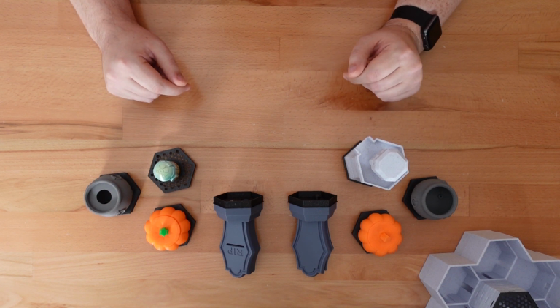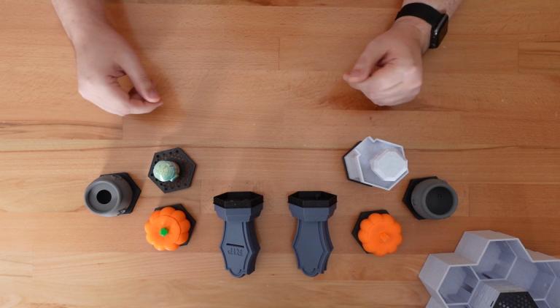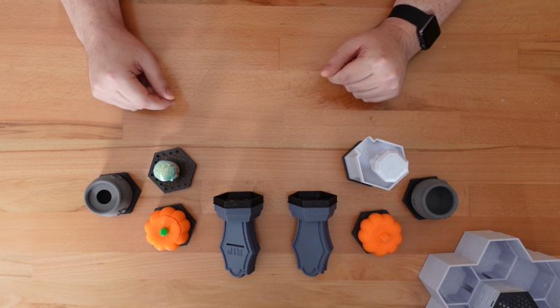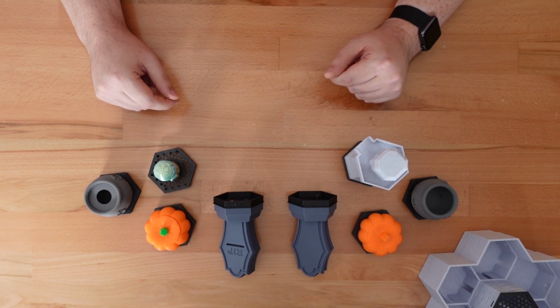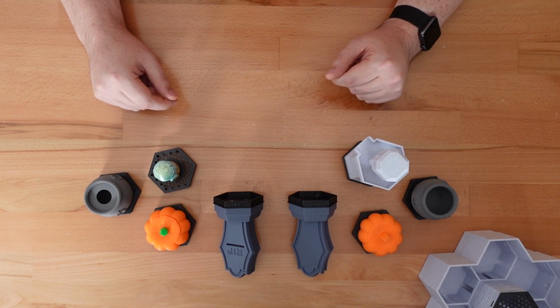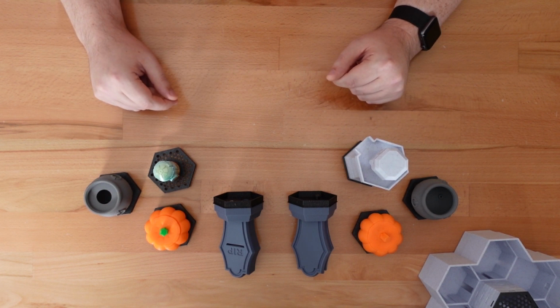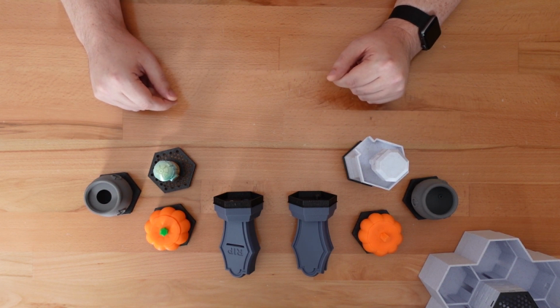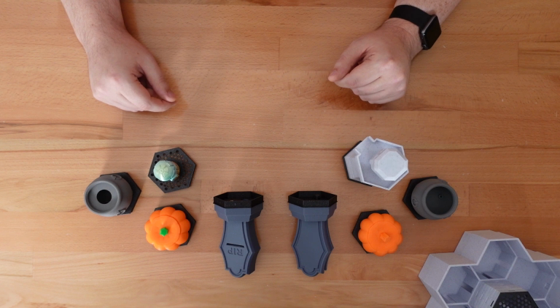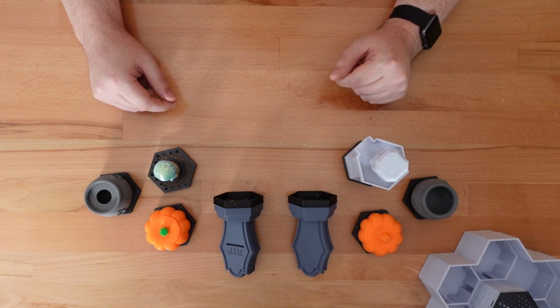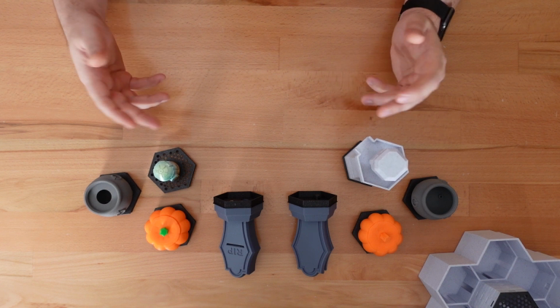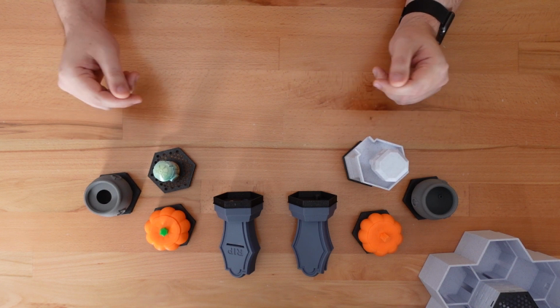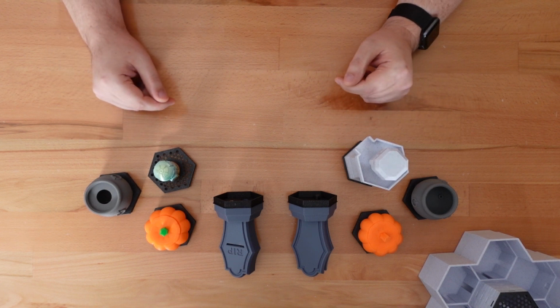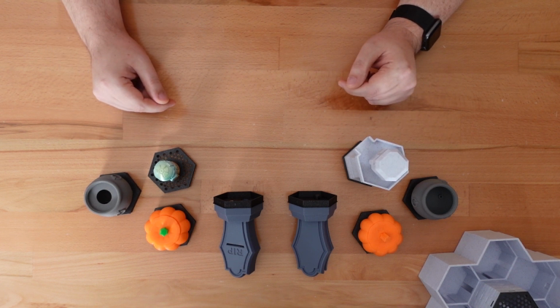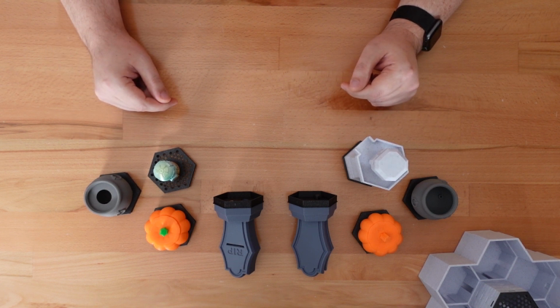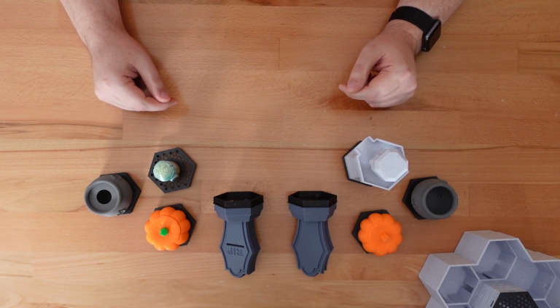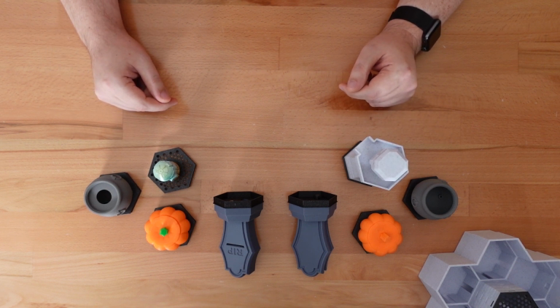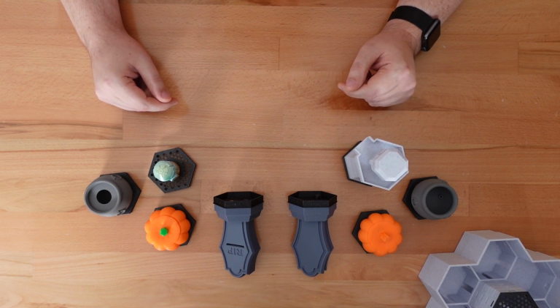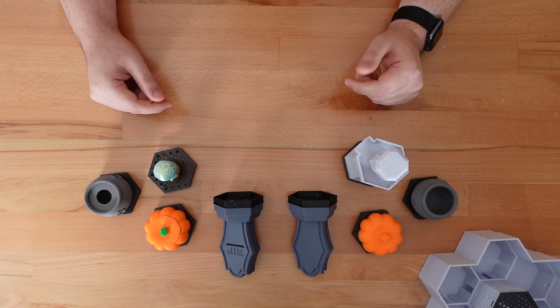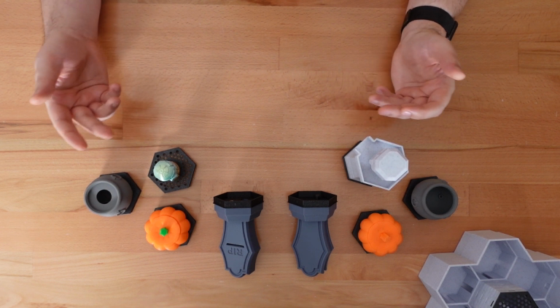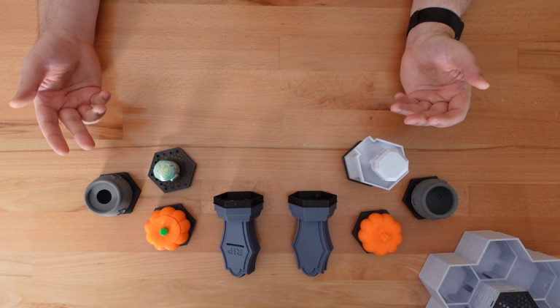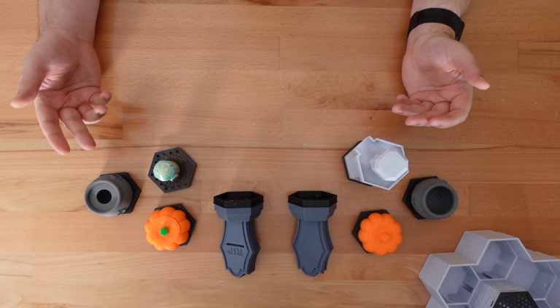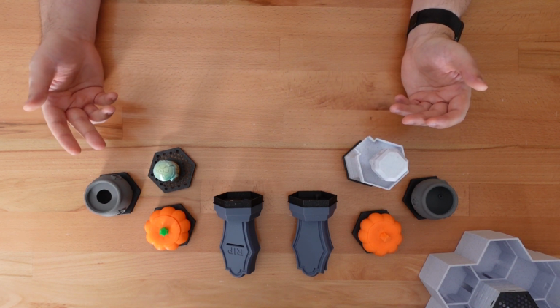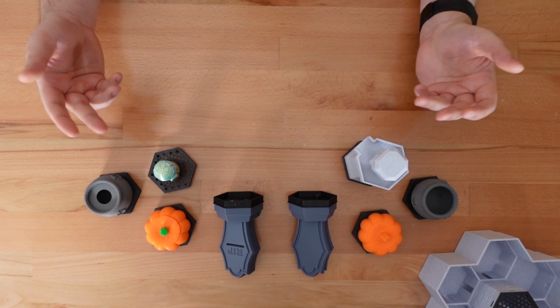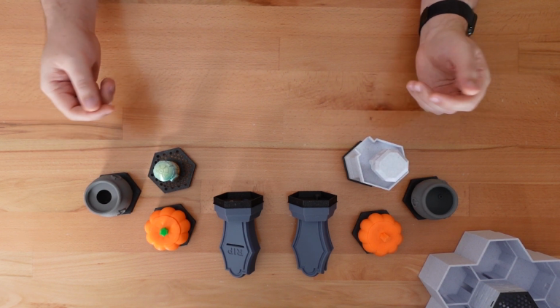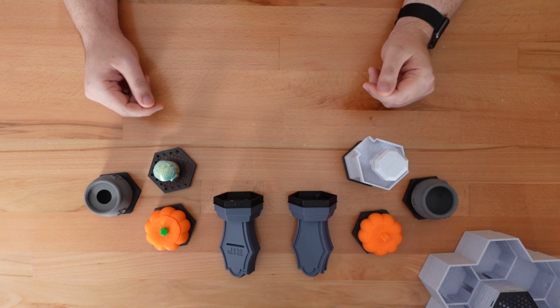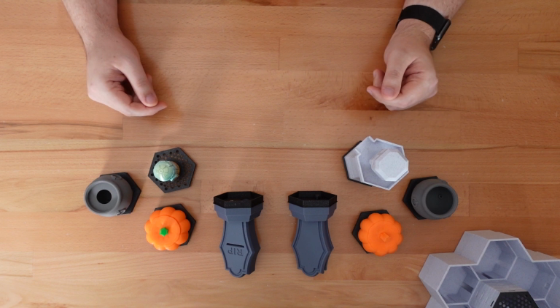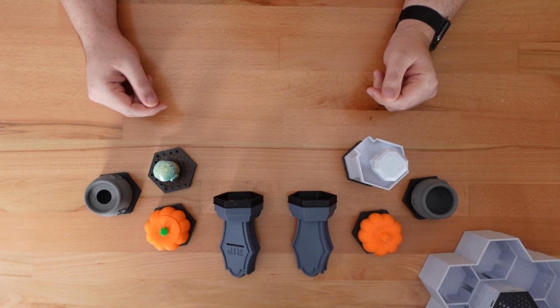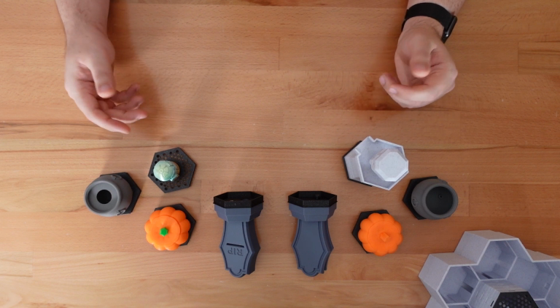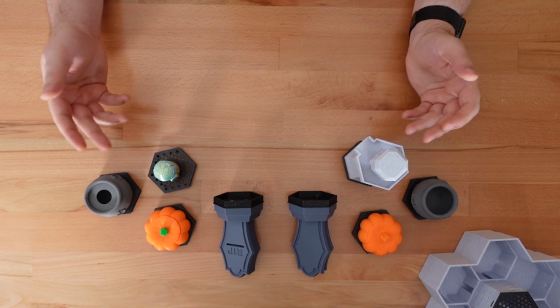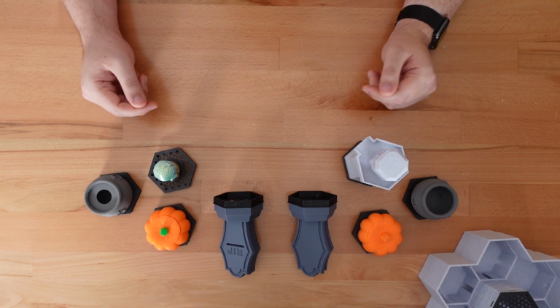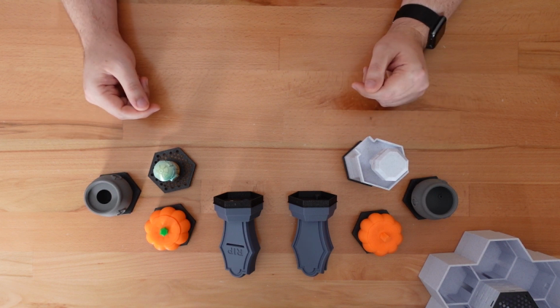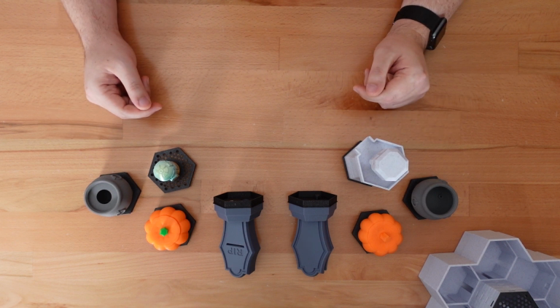That's a wrap for this year's Halloween projects. I hope I've kept your printers busy. So until next time, happy Halloween, and thanks for stopping by.